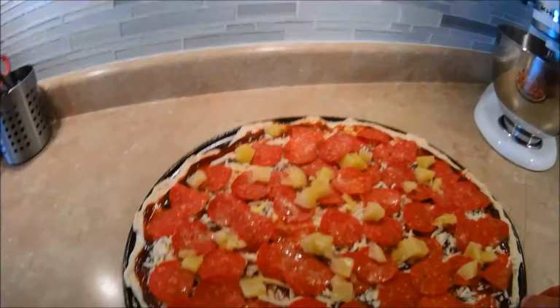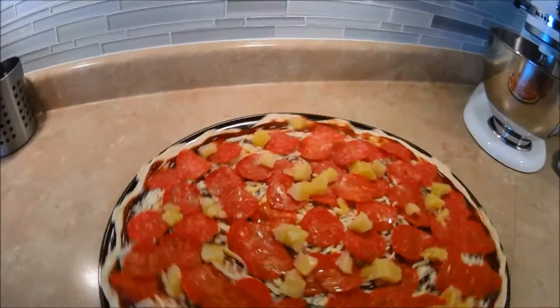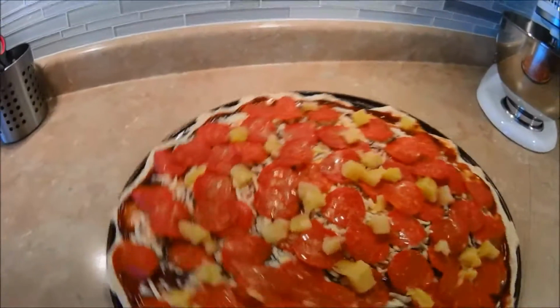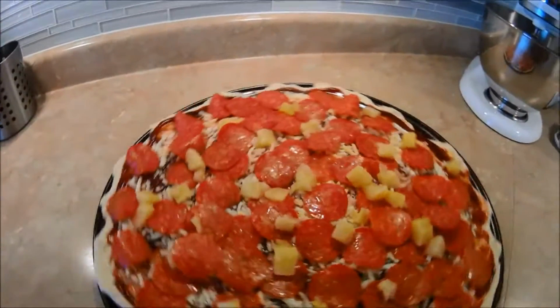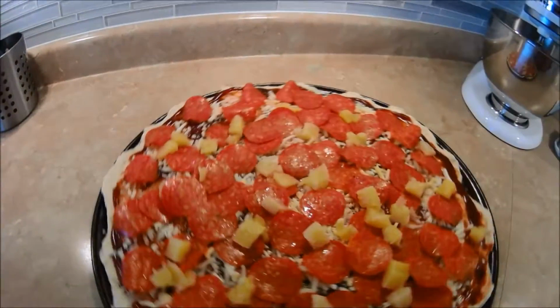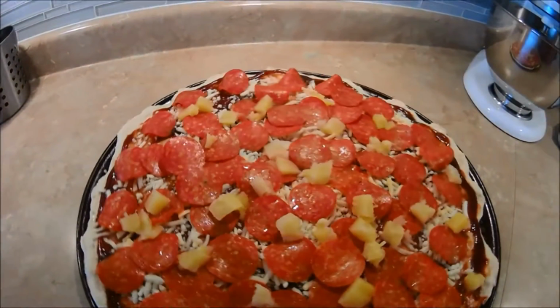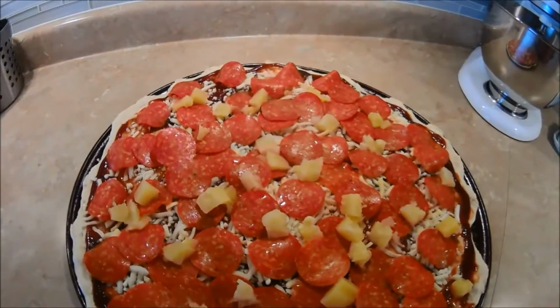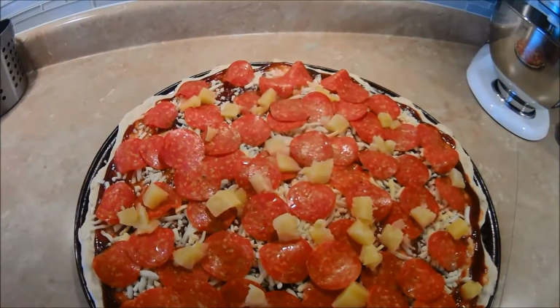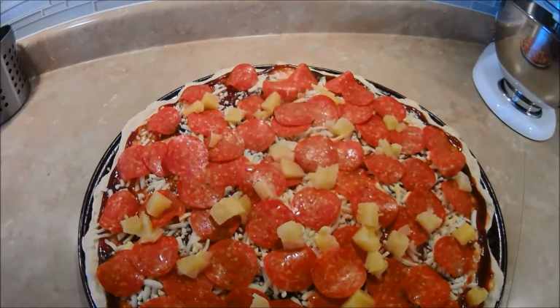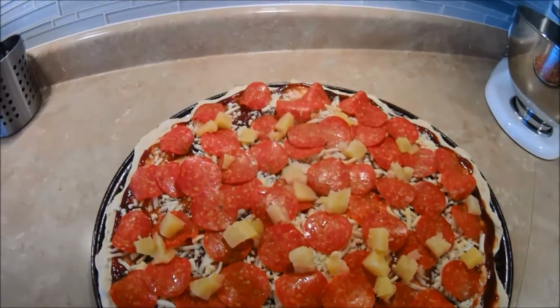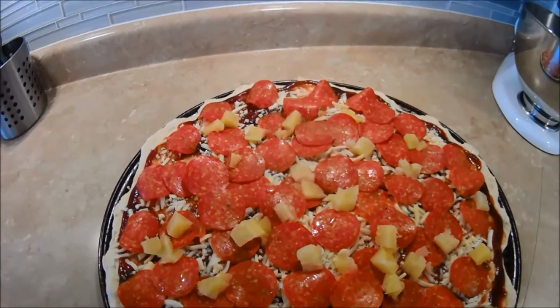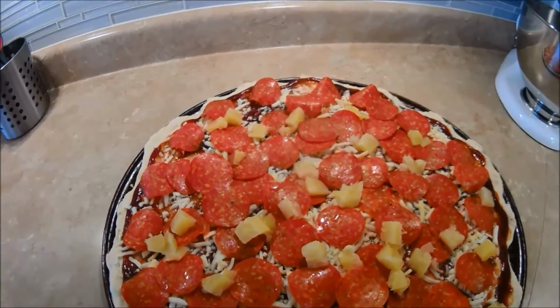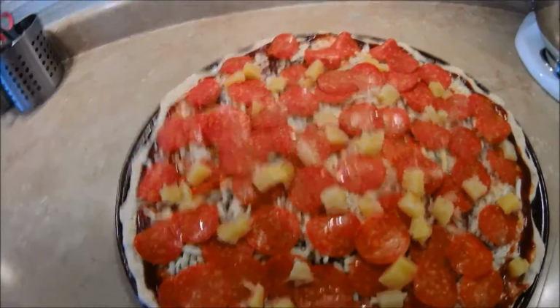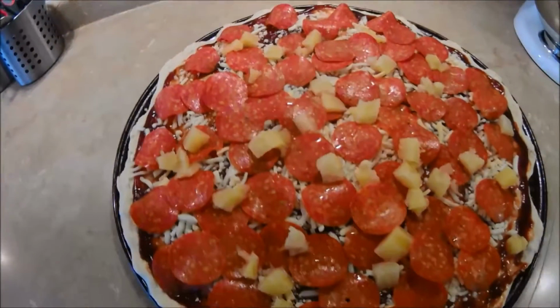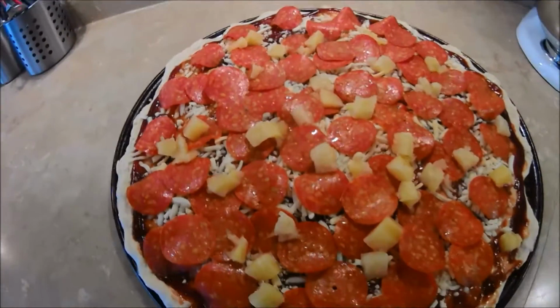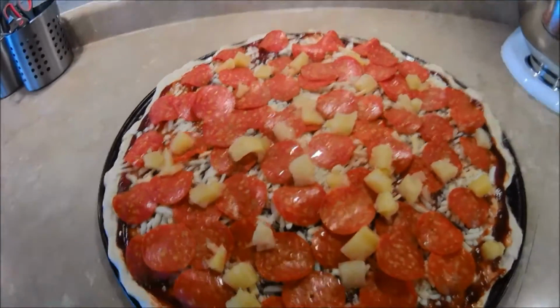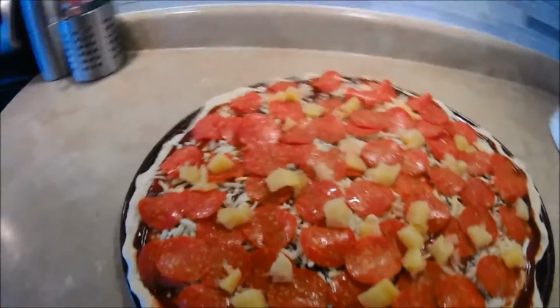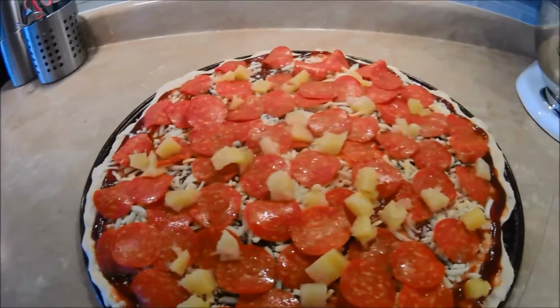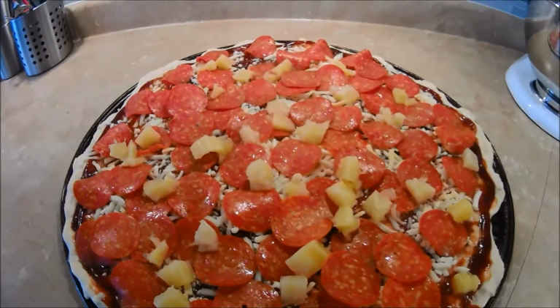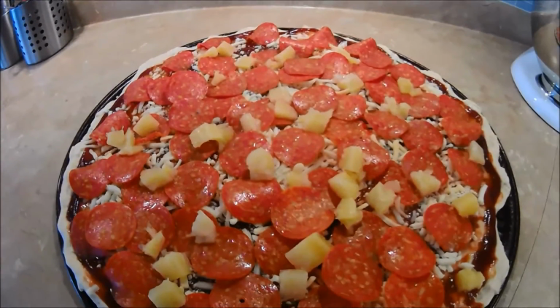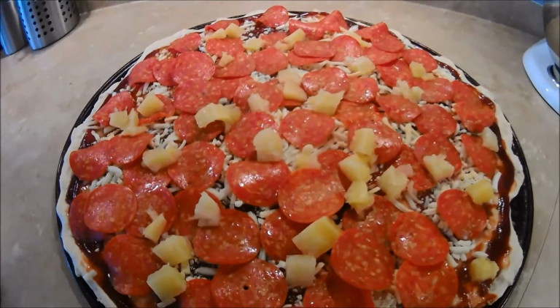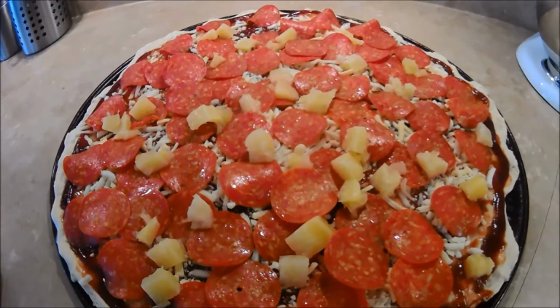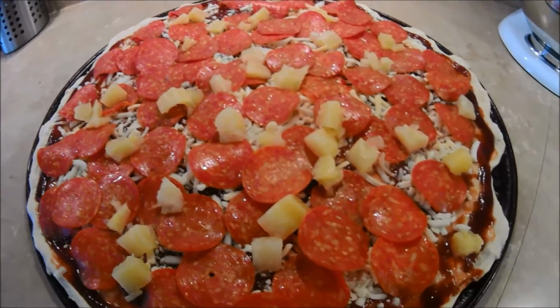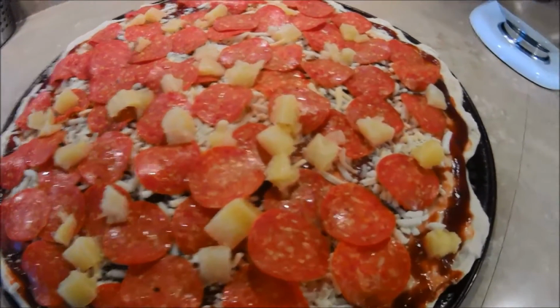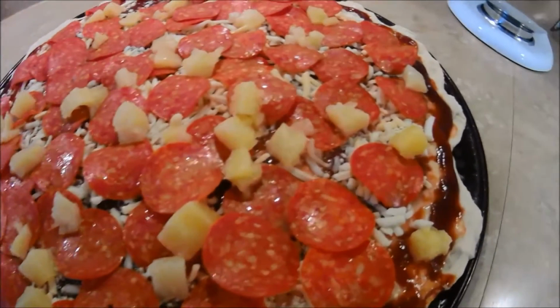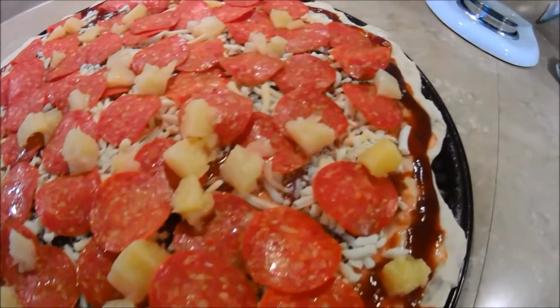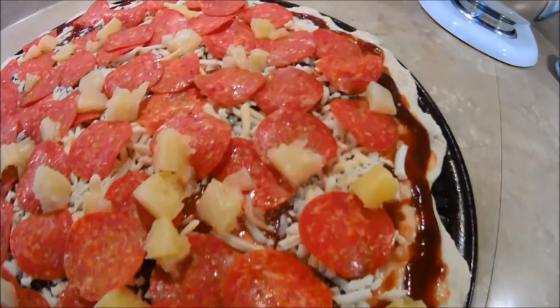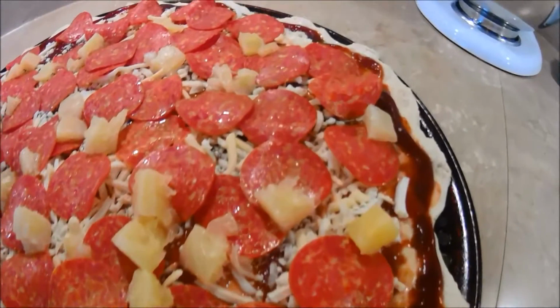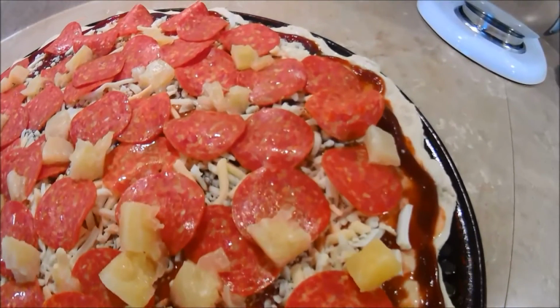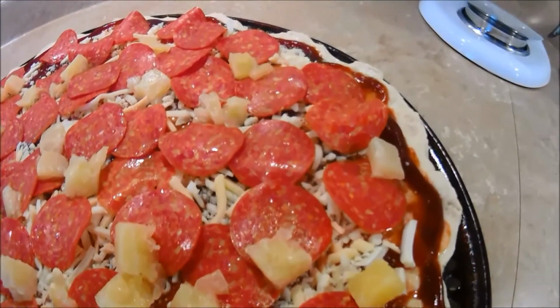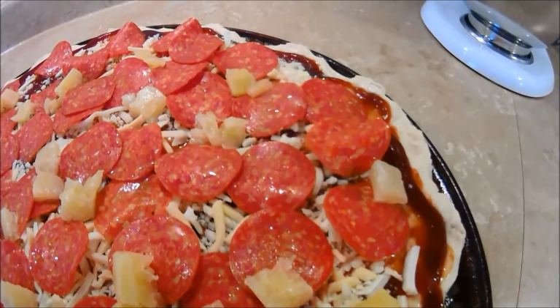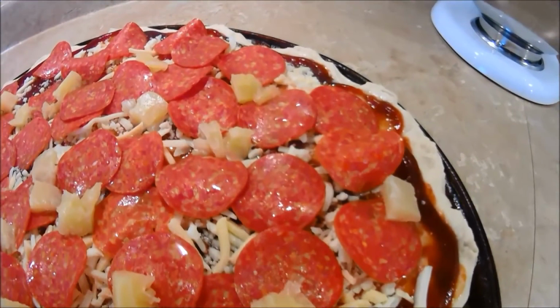Hello everyone, it's the pizza artist, formerly known as Paulo Fabrizio here, and on today's pizza challenge, it's the 100 slices of pepperoni pizza challenge.